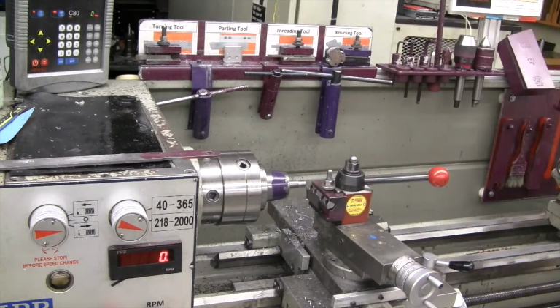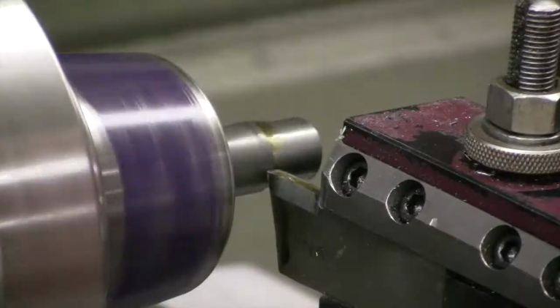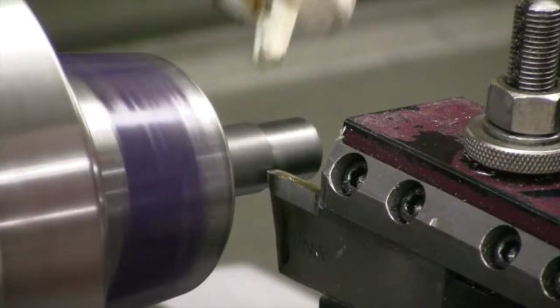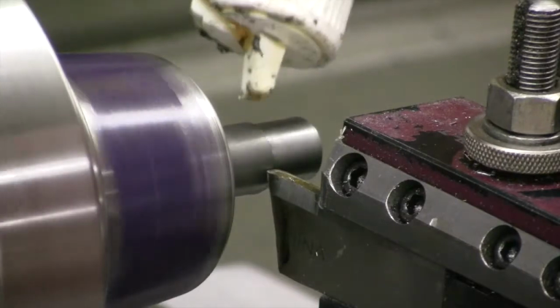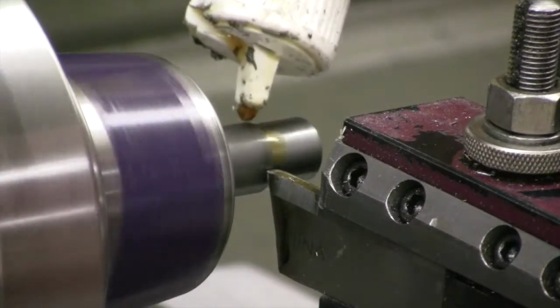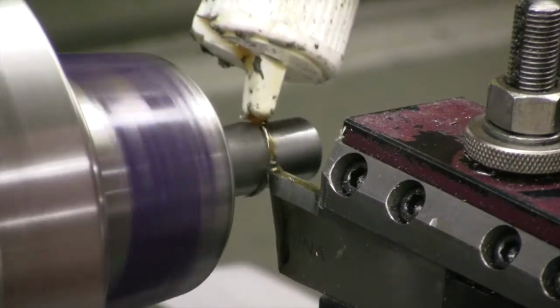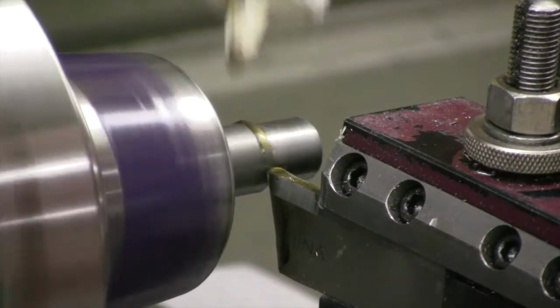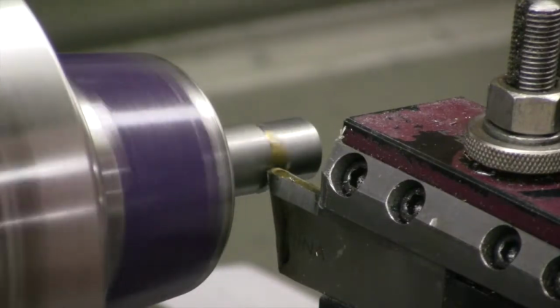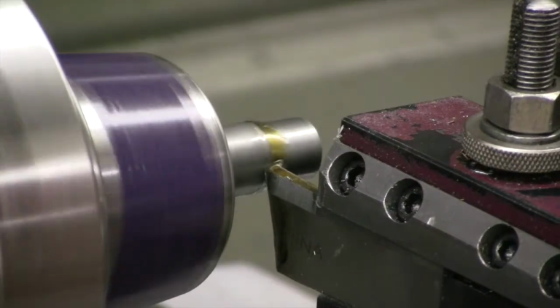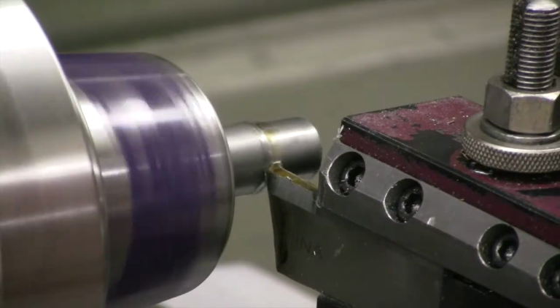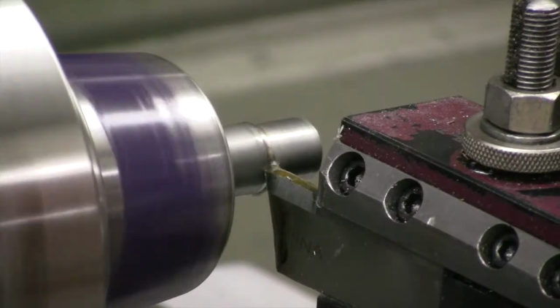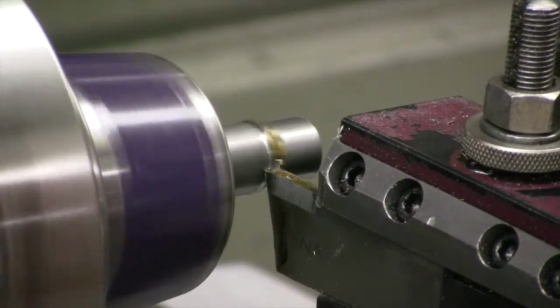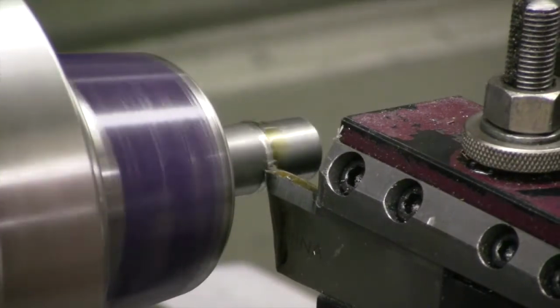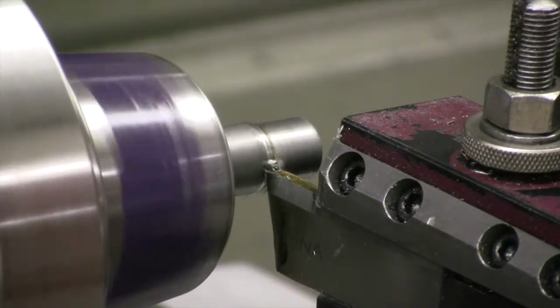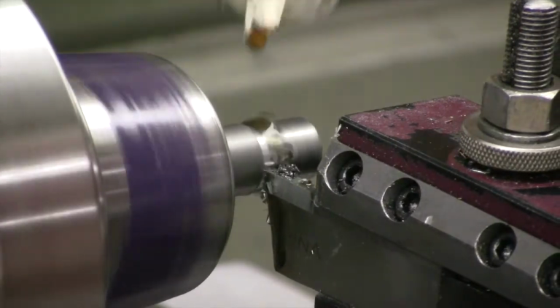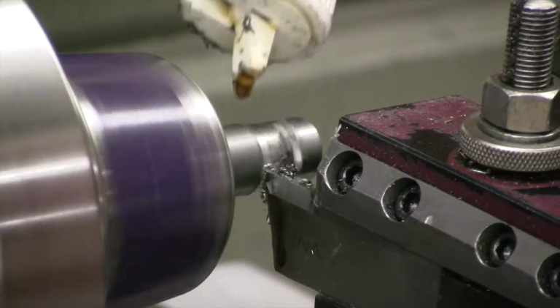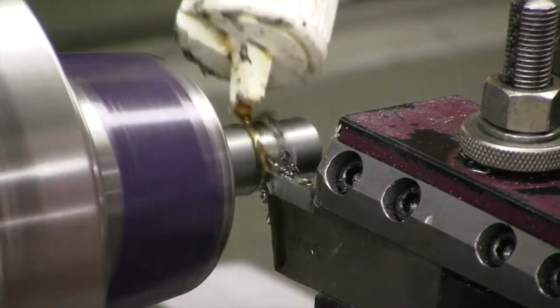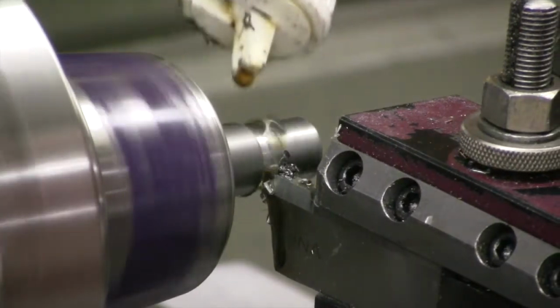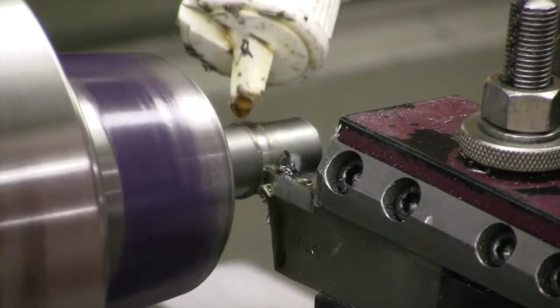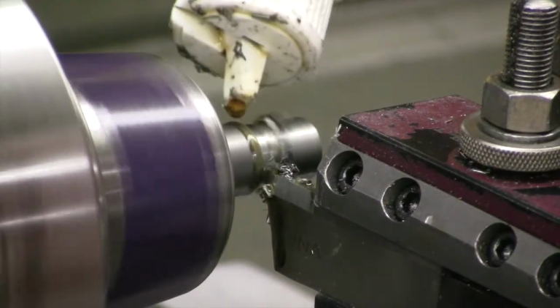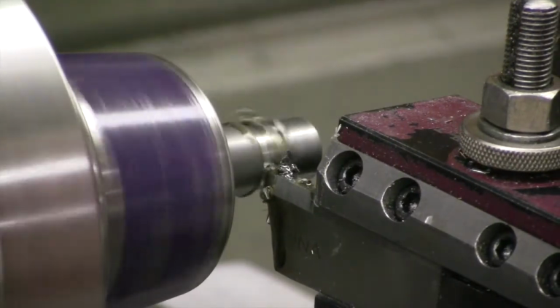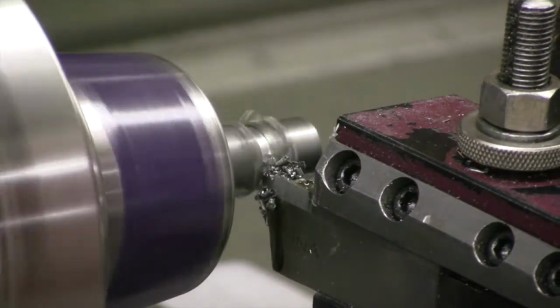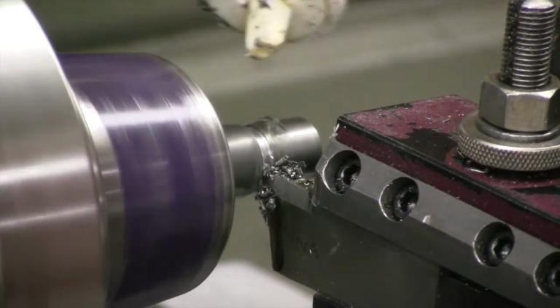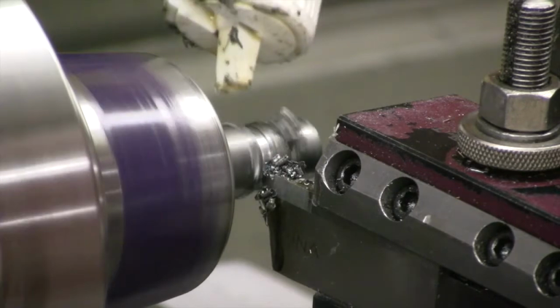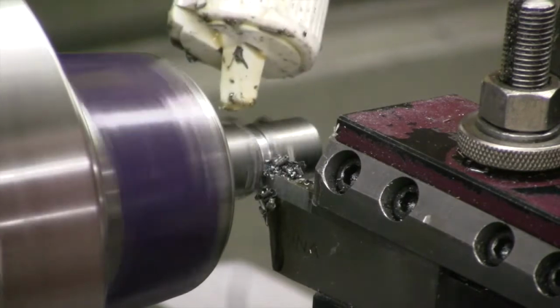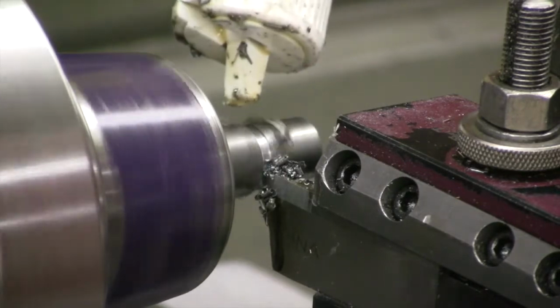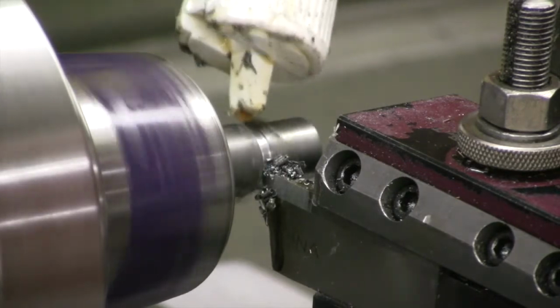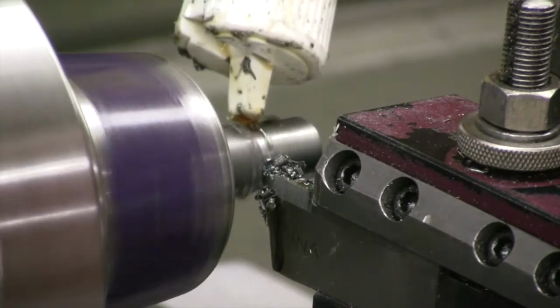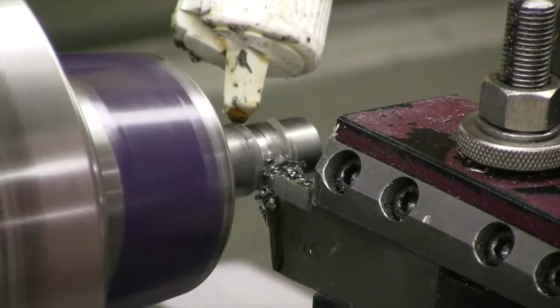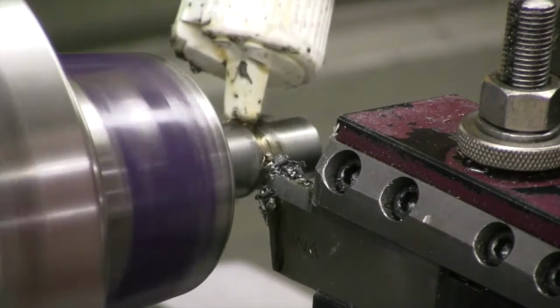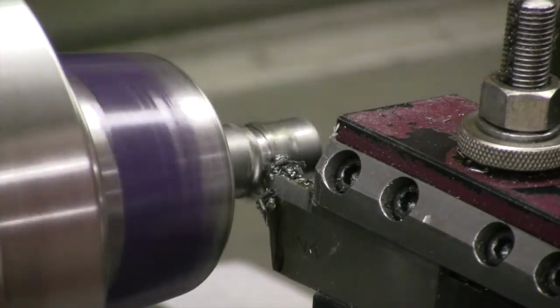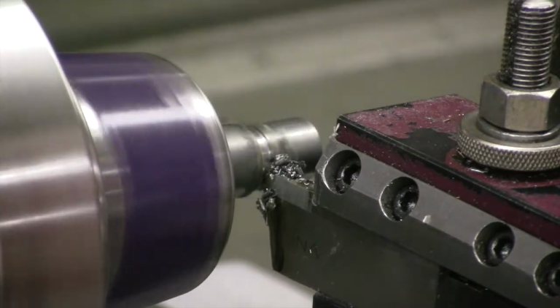Now it's time to part the work. Add drops of oil continuously during the process and go slowly. Do not touch the parted object as it will be very hot.